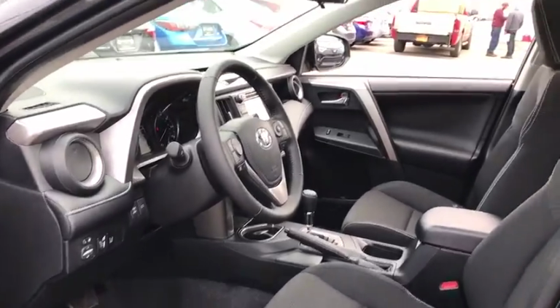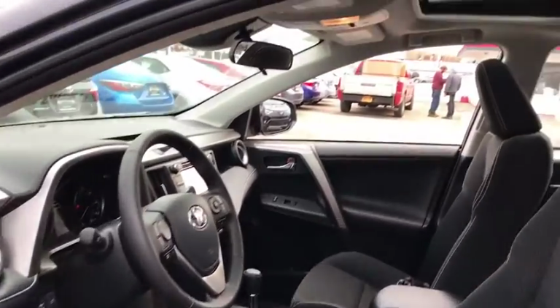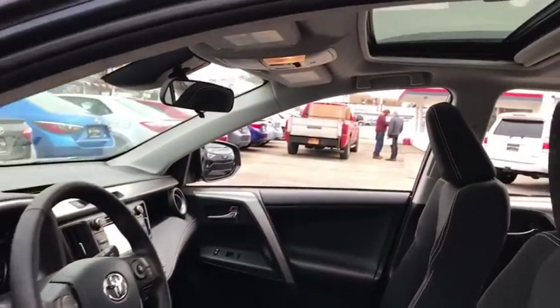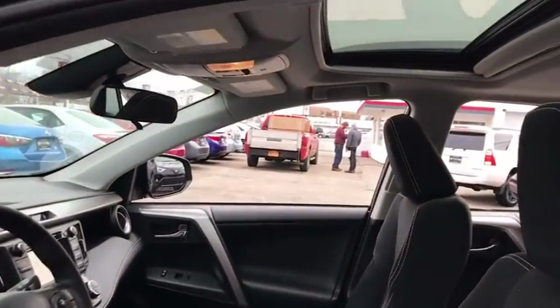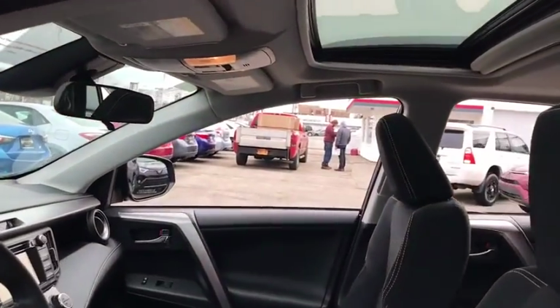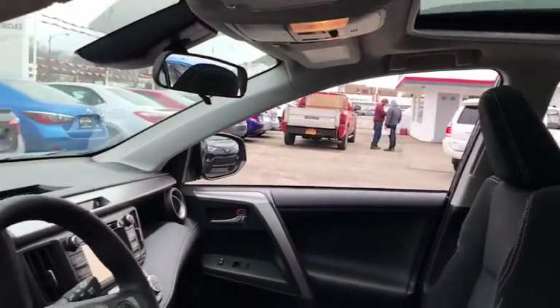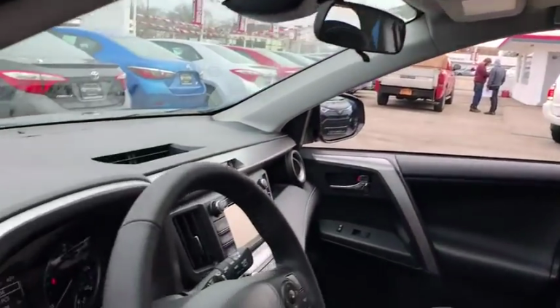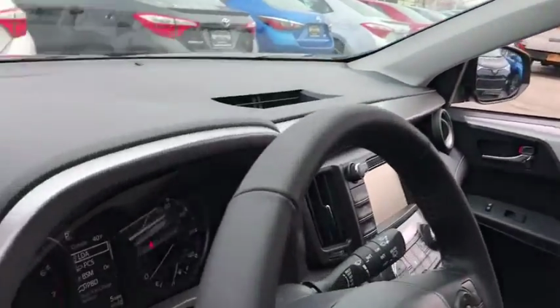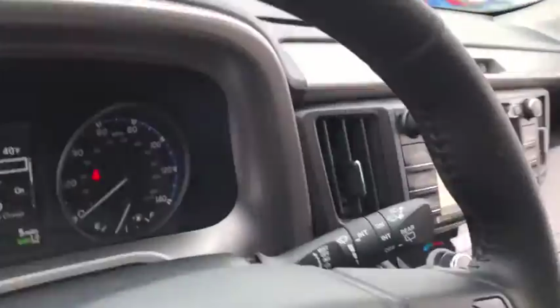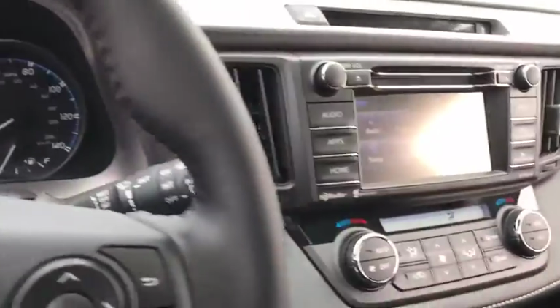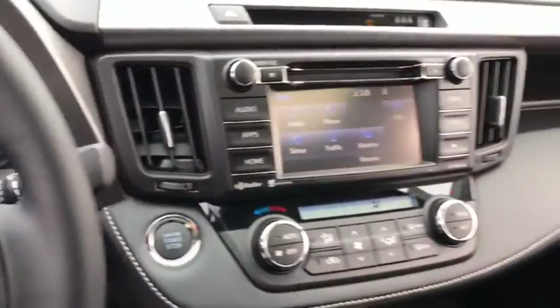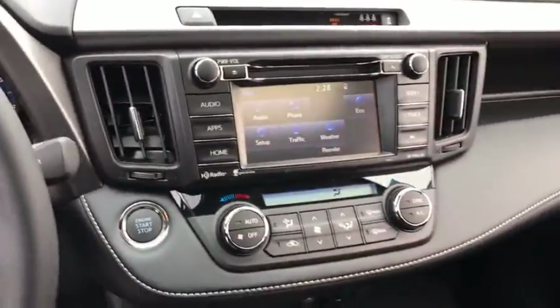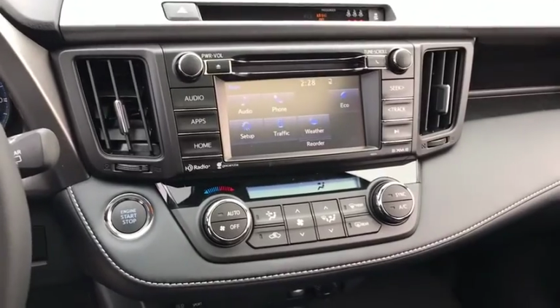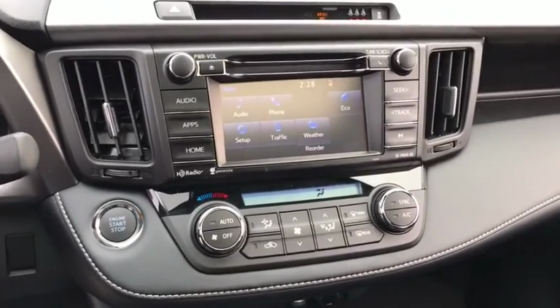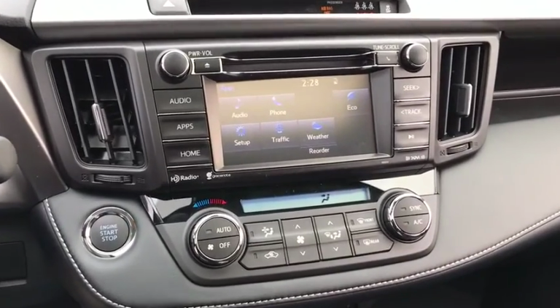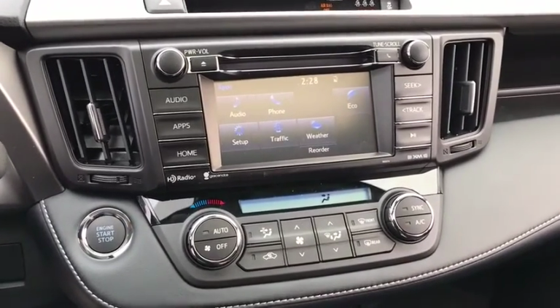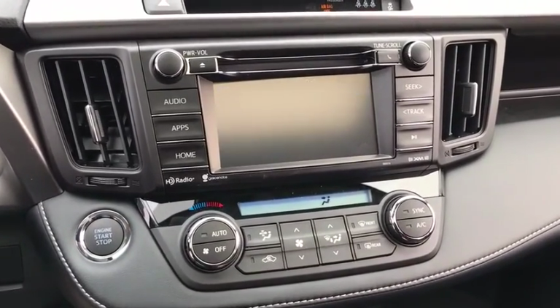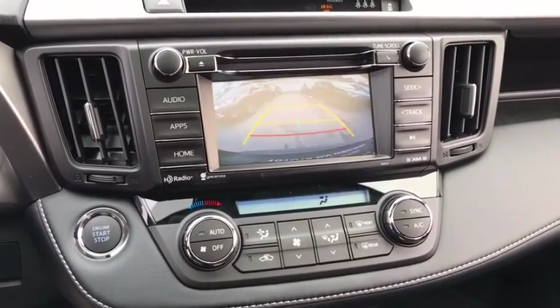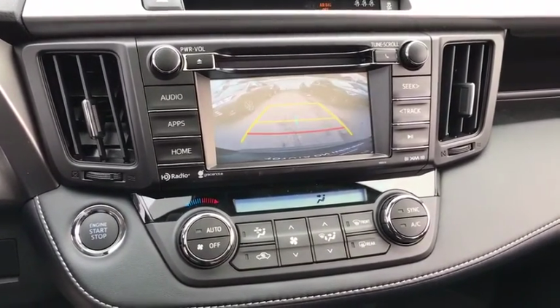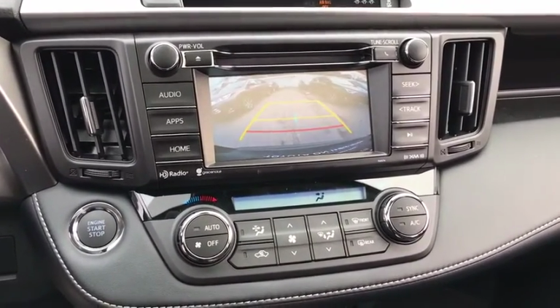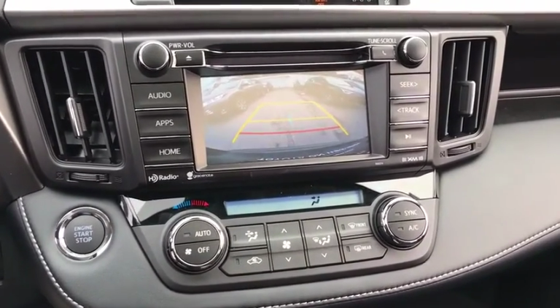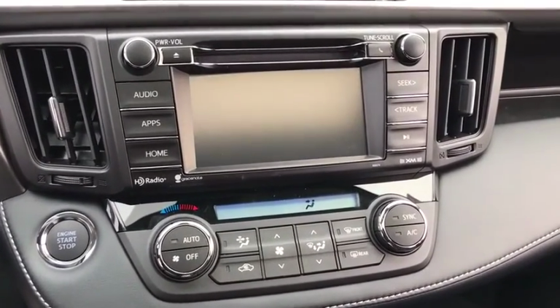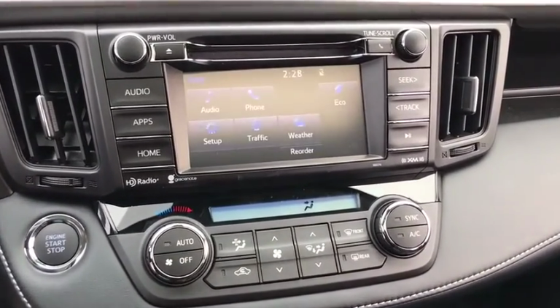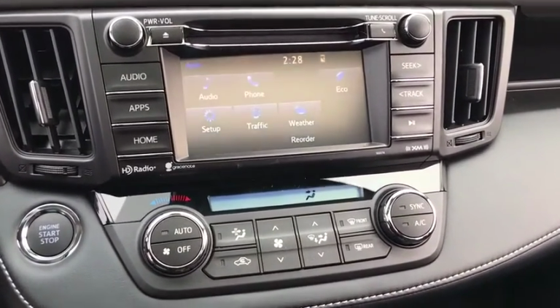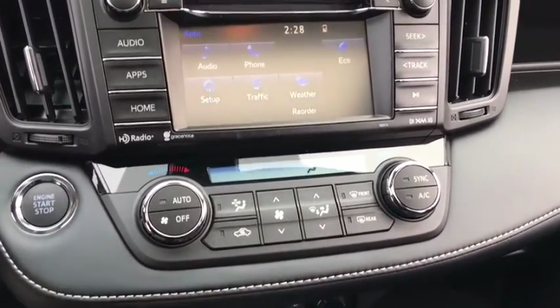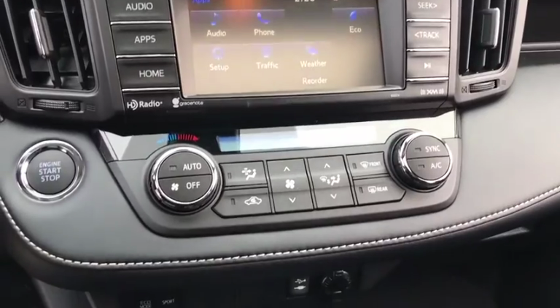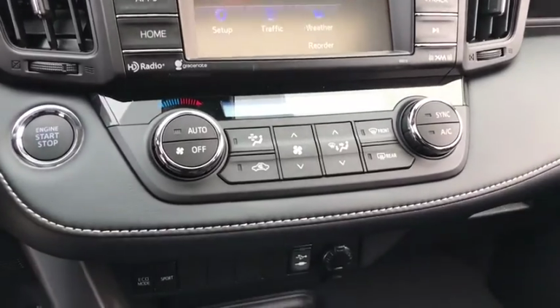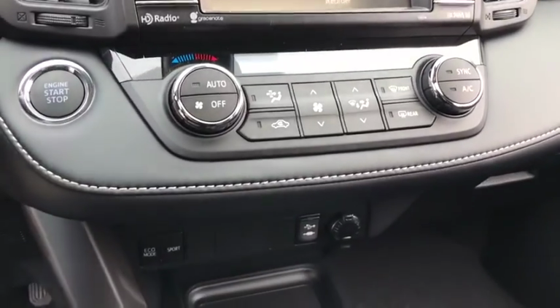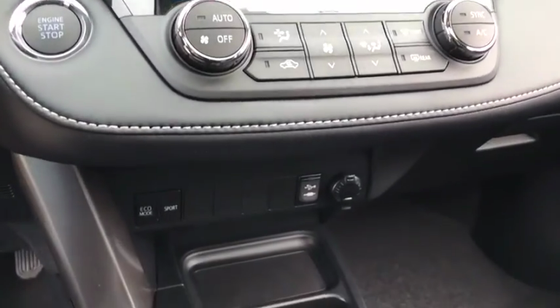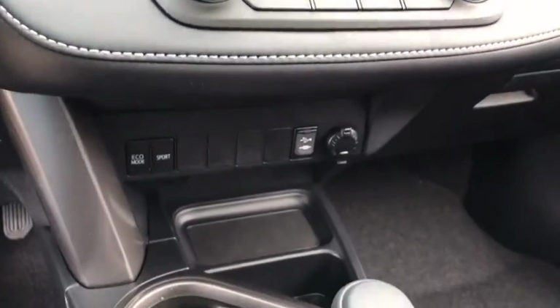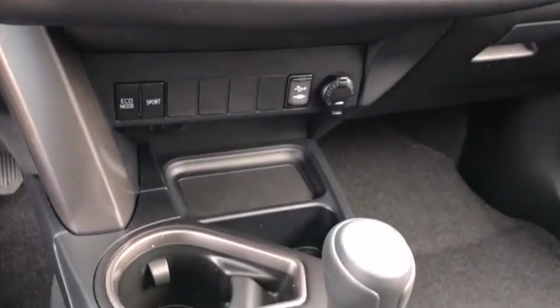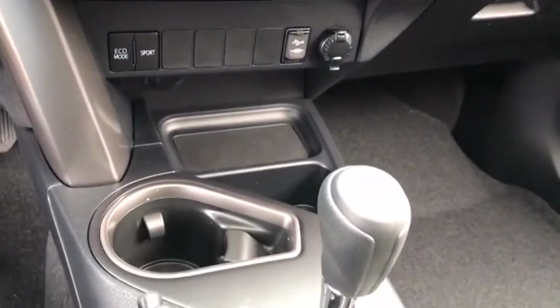Four-wheel disc brakes, aluminum wheels, AM-FM stereo radio, rear defrost, climate control, MP3 player. Take this vehicle for a spin and see why so many shoppers are now proud owners.